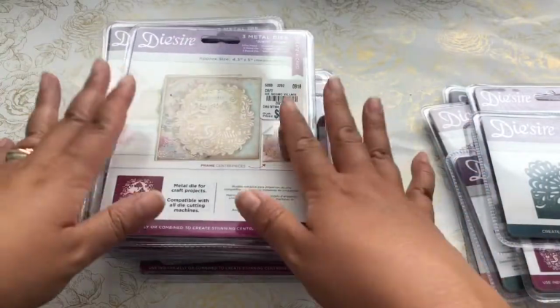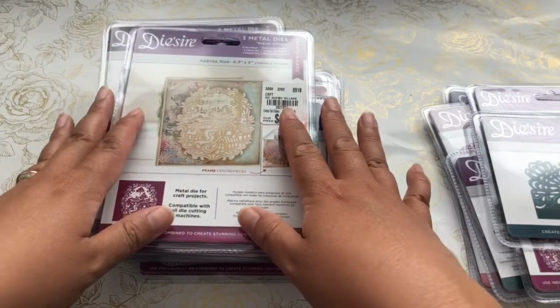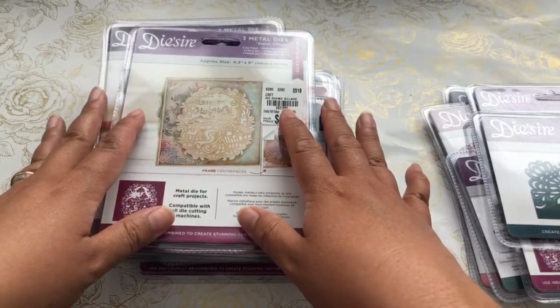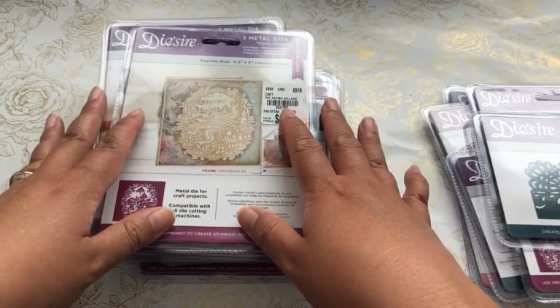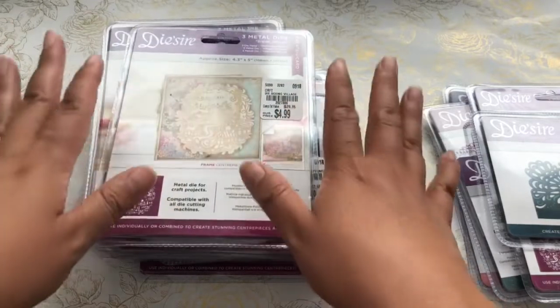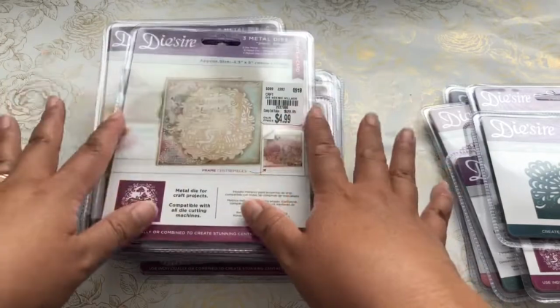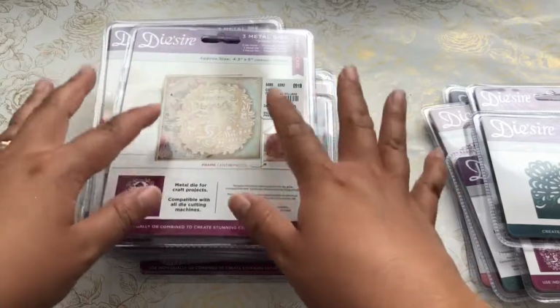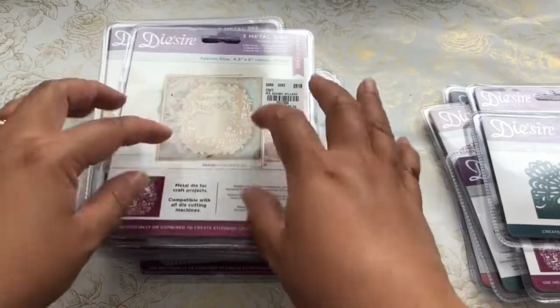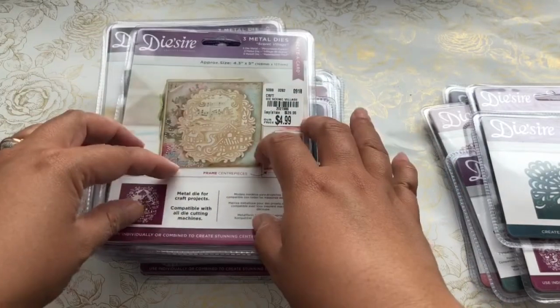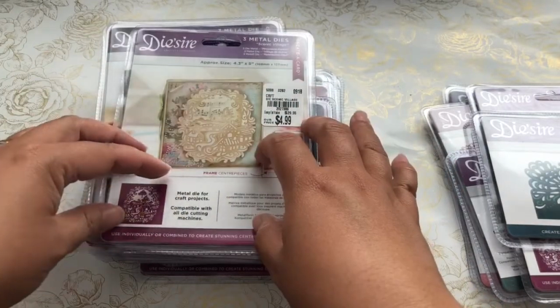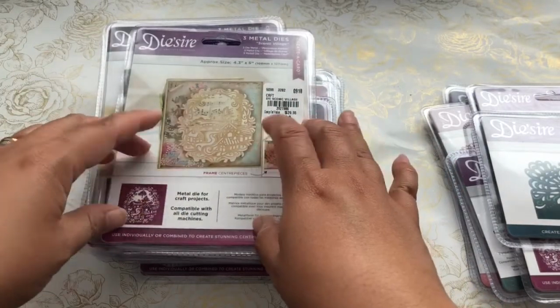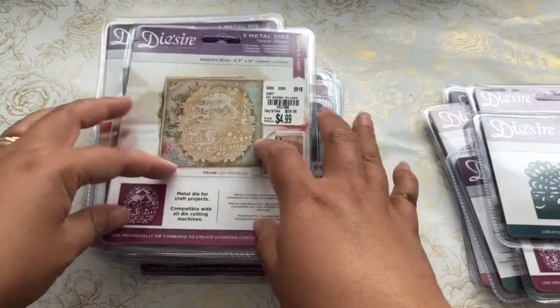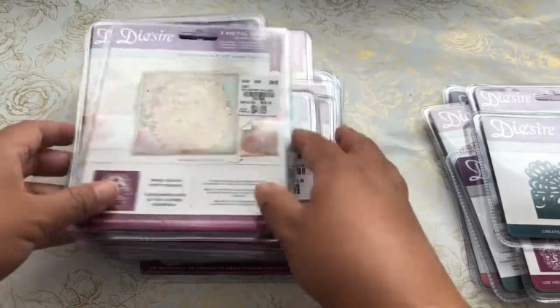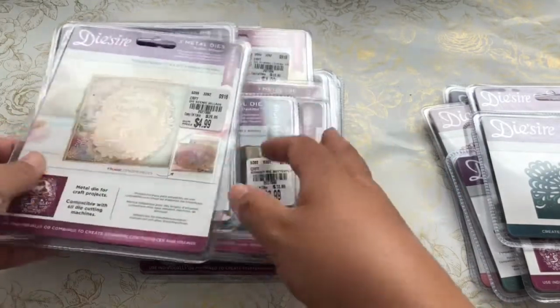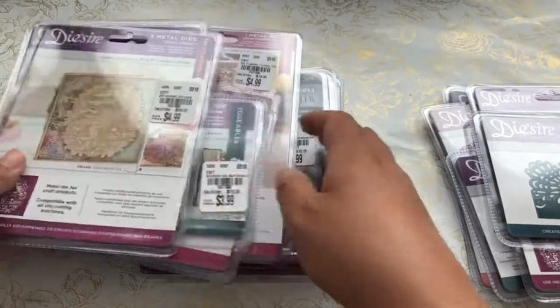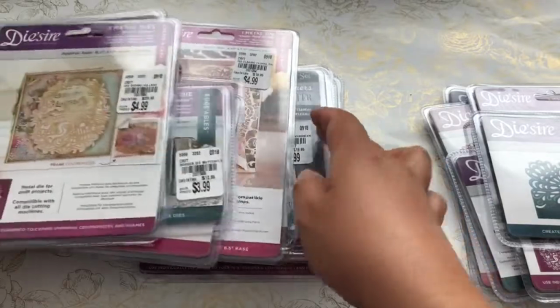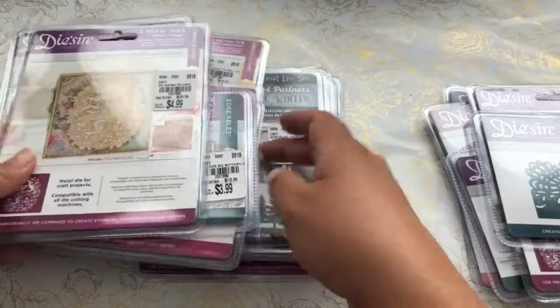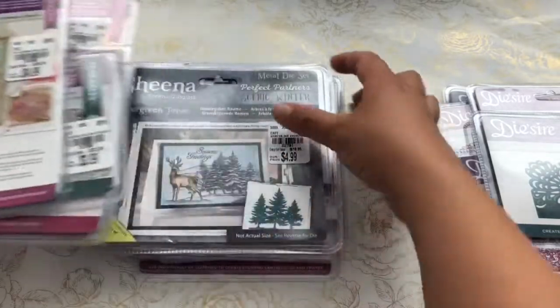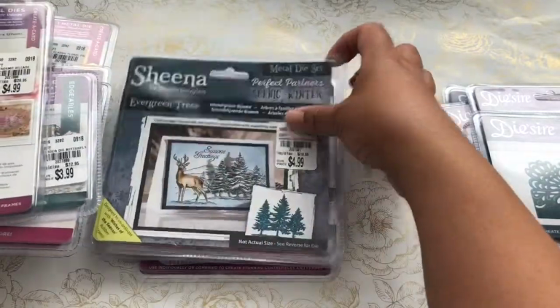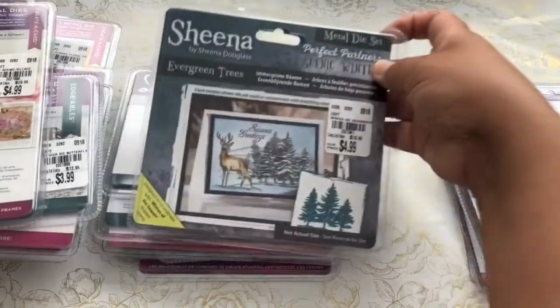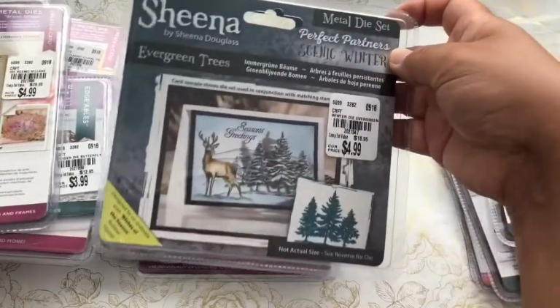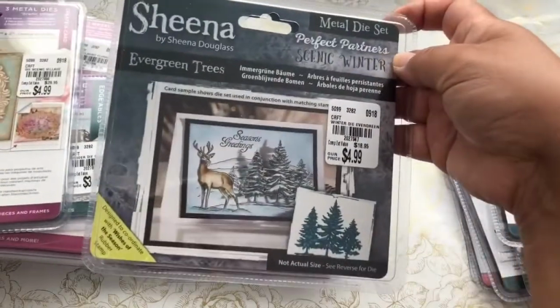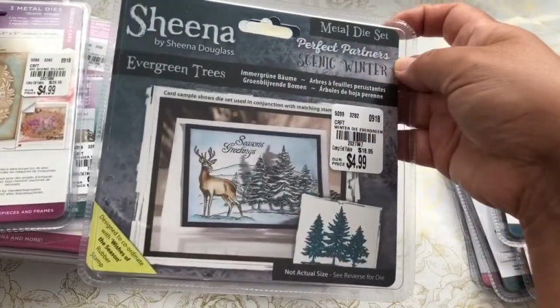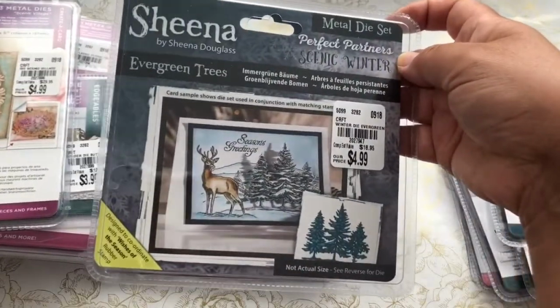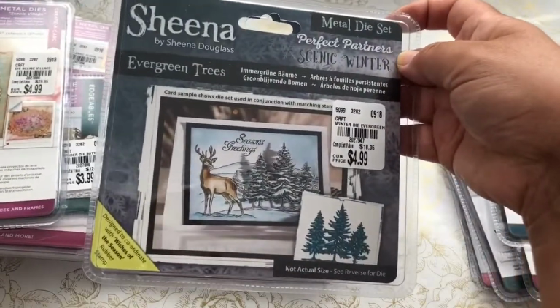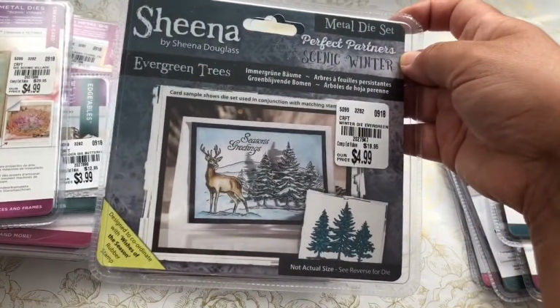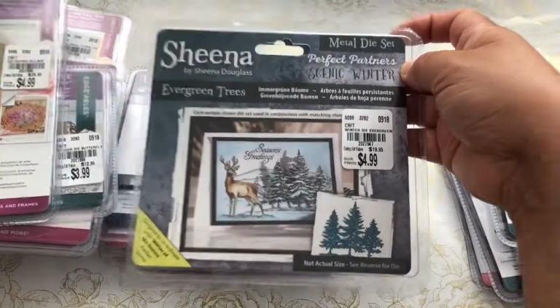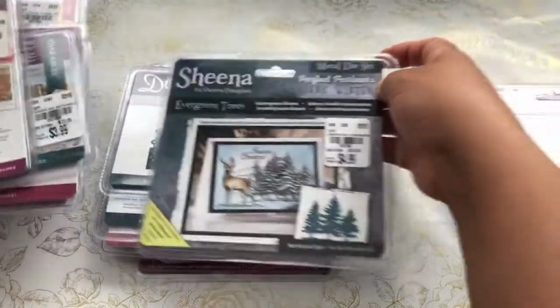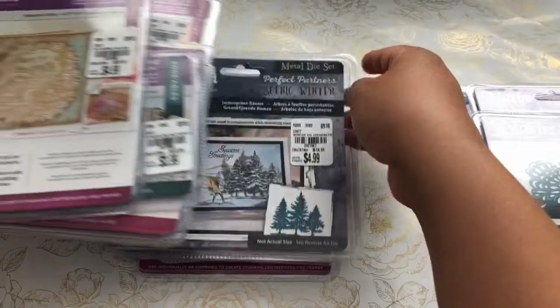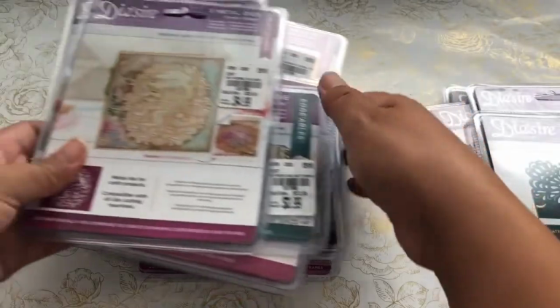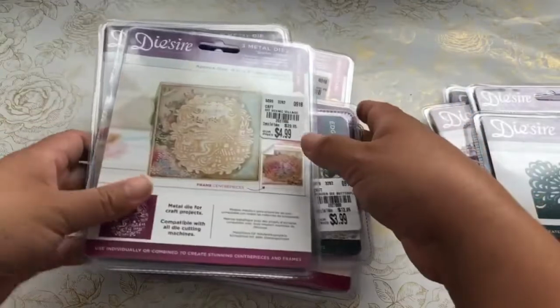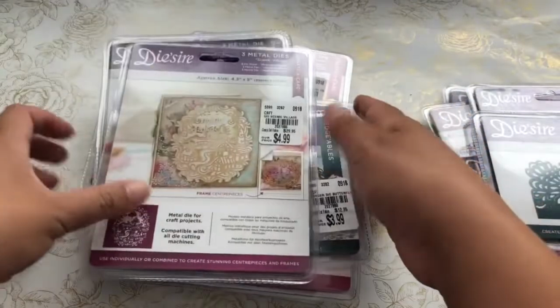So I went to Tuesday Morning and hauled a whole bunch of these Dye Zire as well as Sheena Douglas dies at Tuesday Morning.